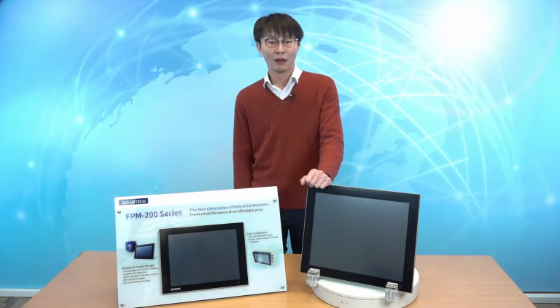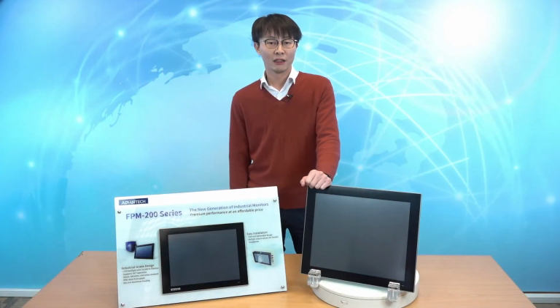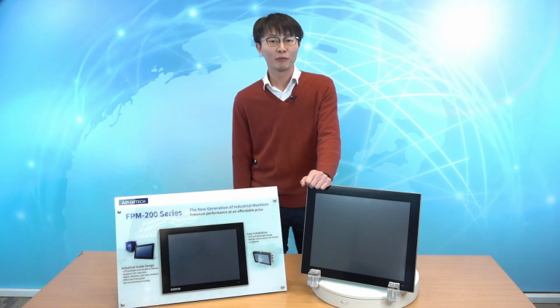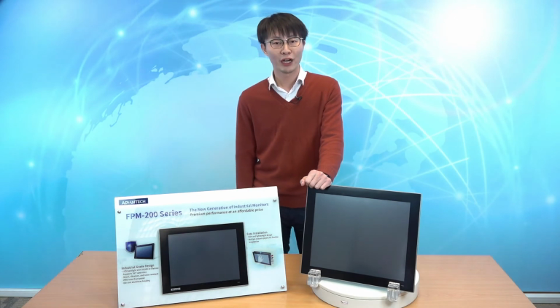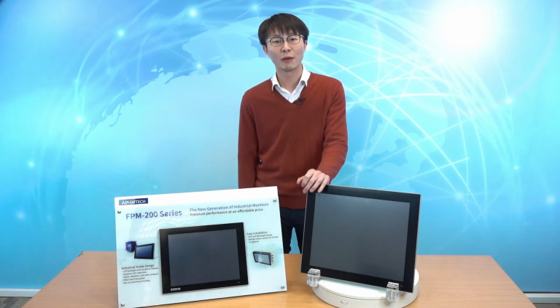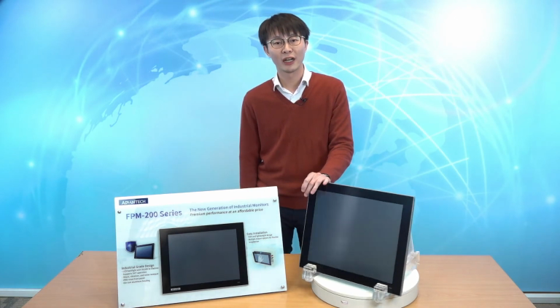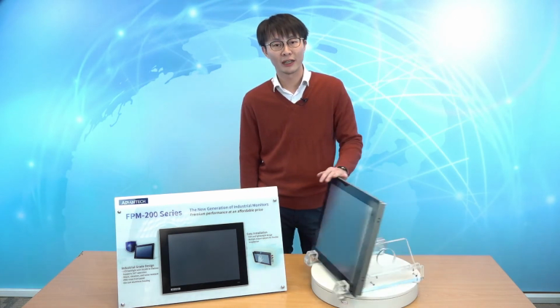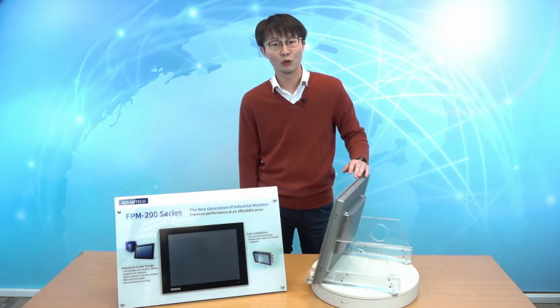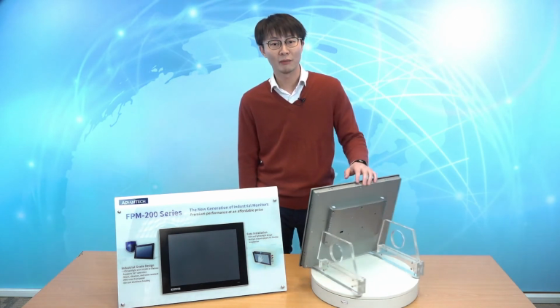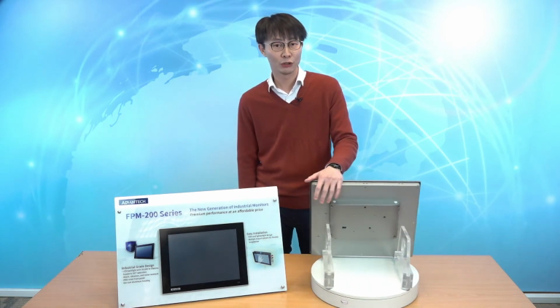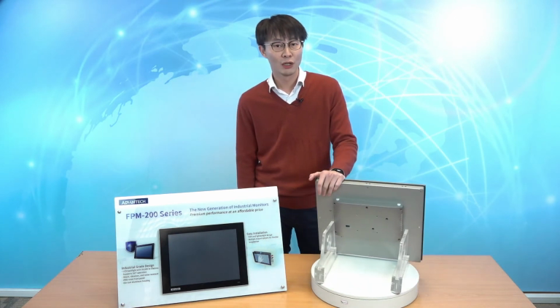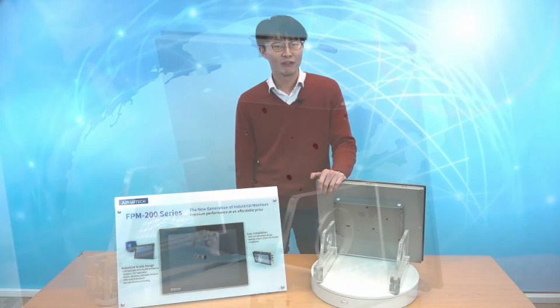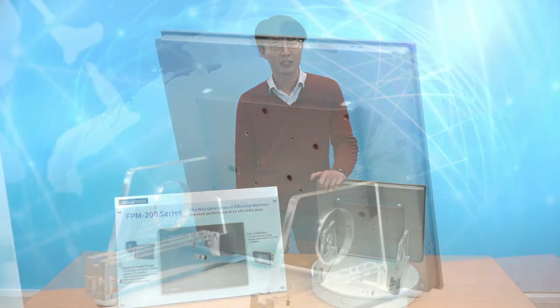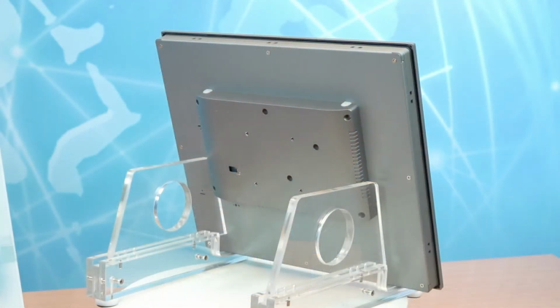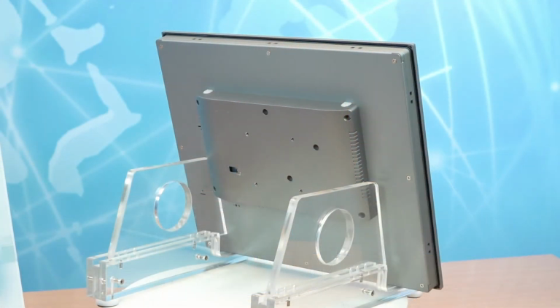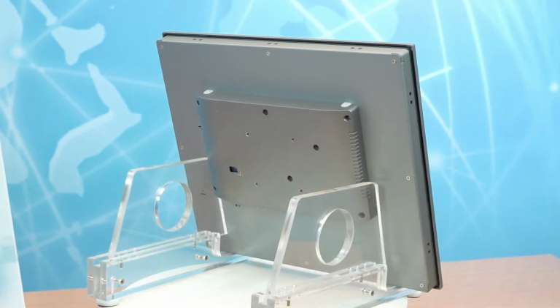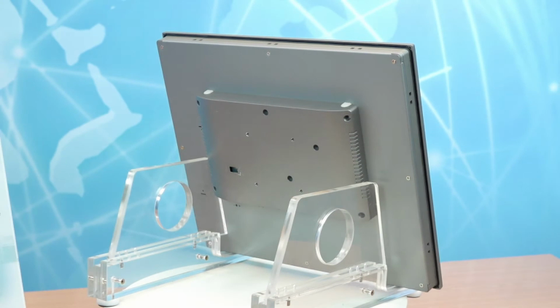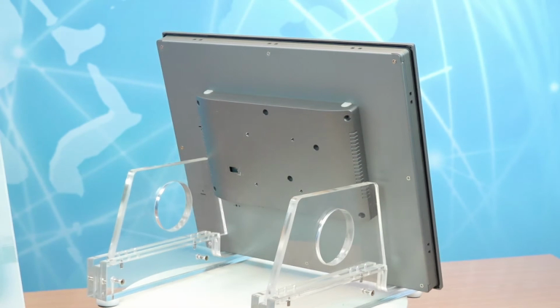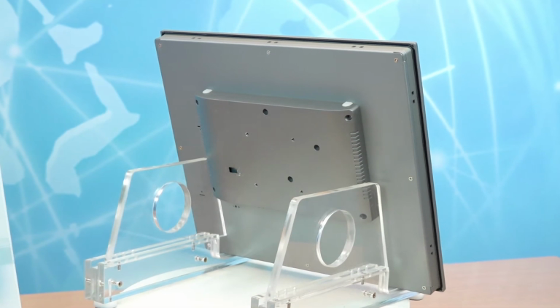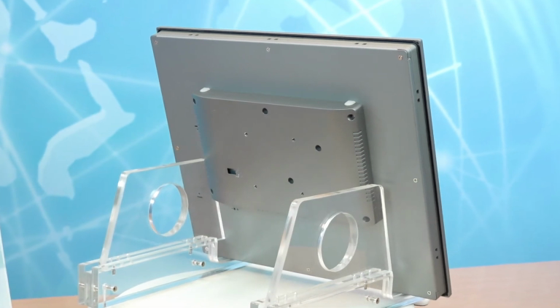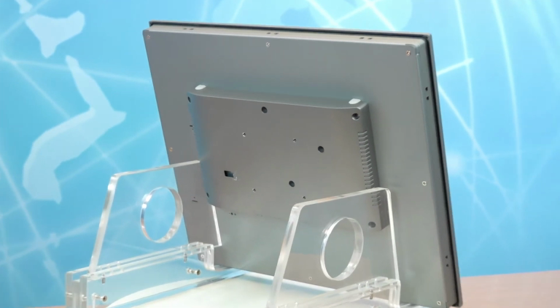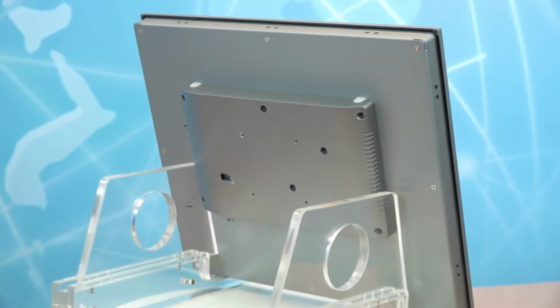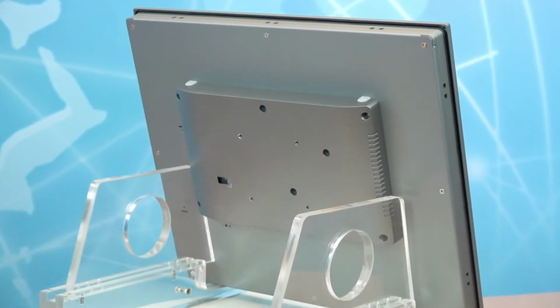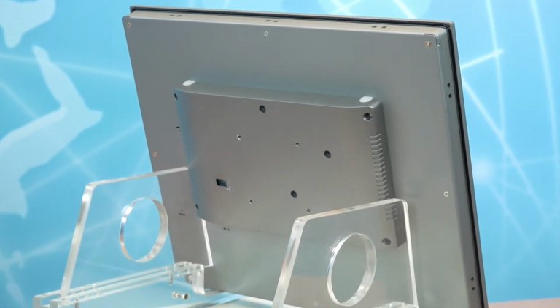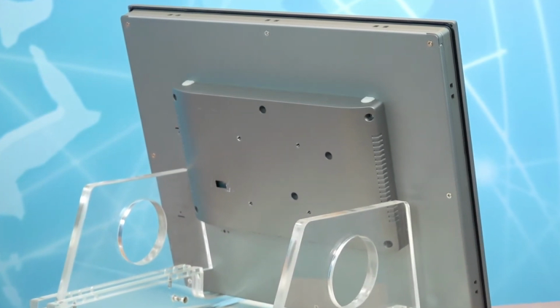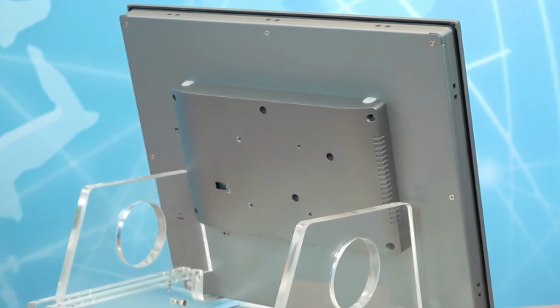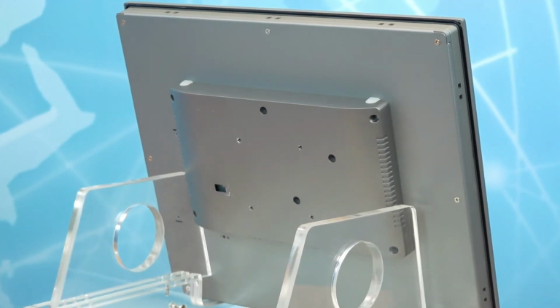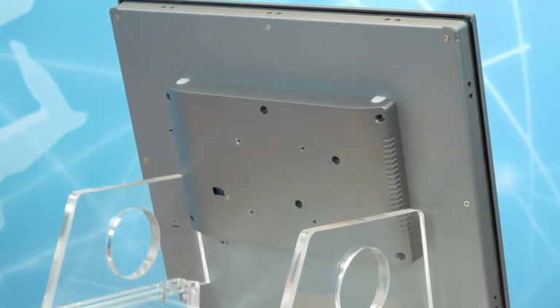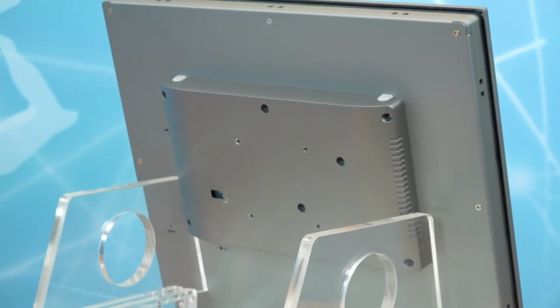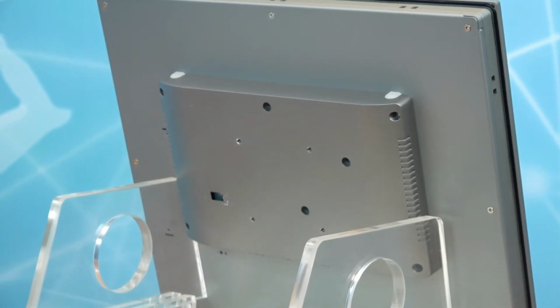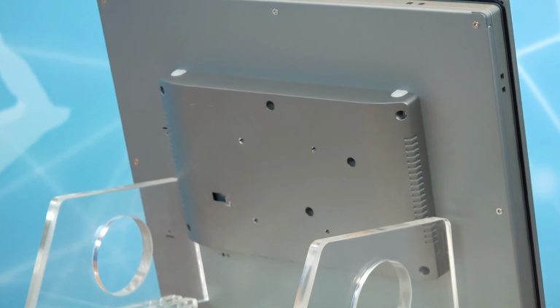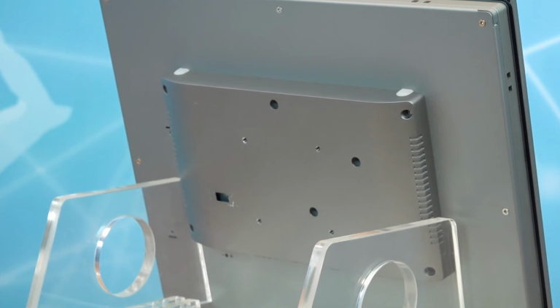The FPM 200 double-sided die-cast aluminum enclosure provides complete protection from shock, vibration, and accidental collisions to prevent the monitor from being damaged.